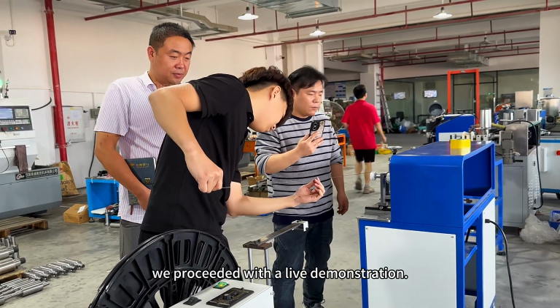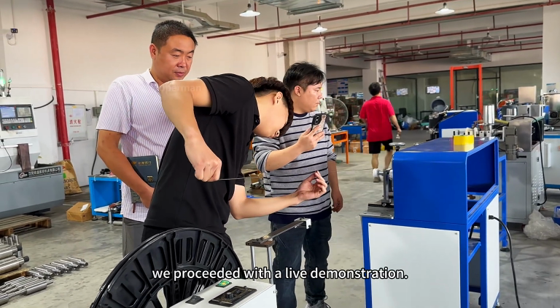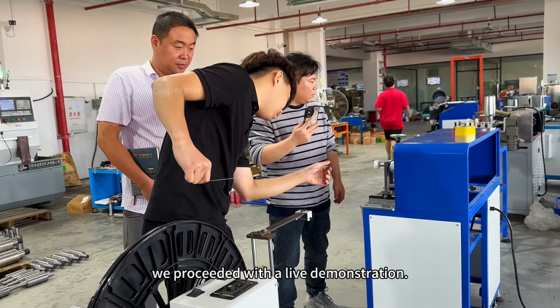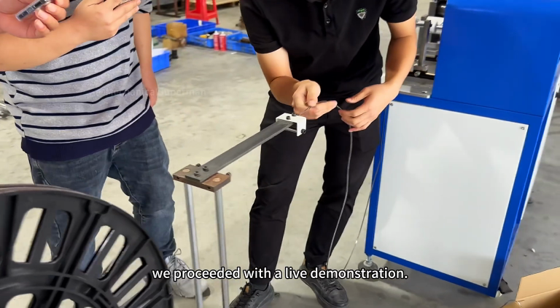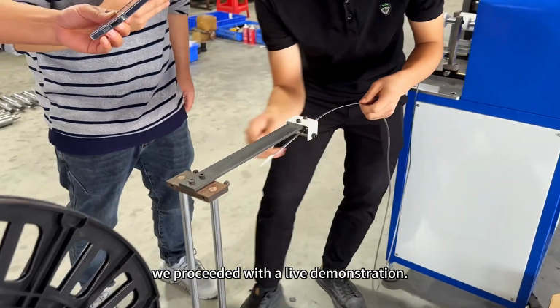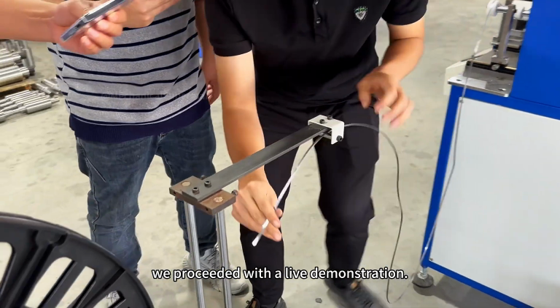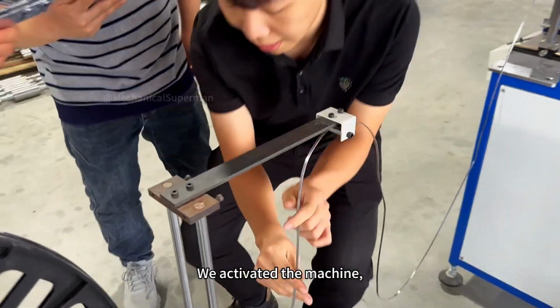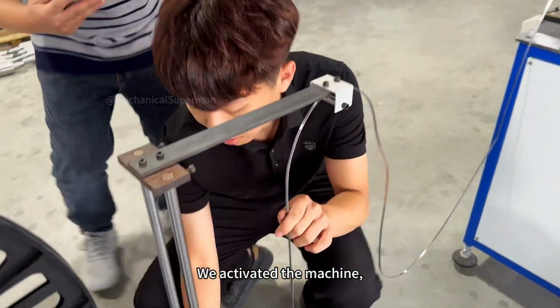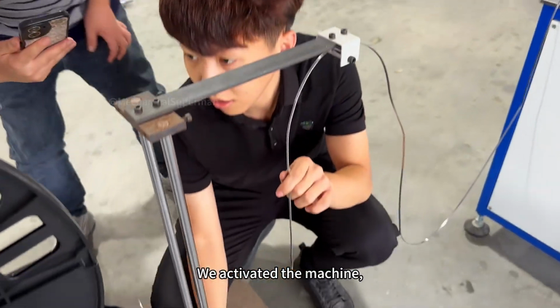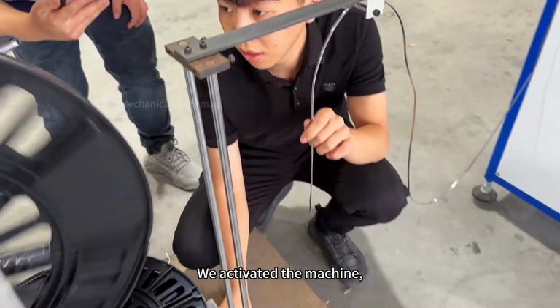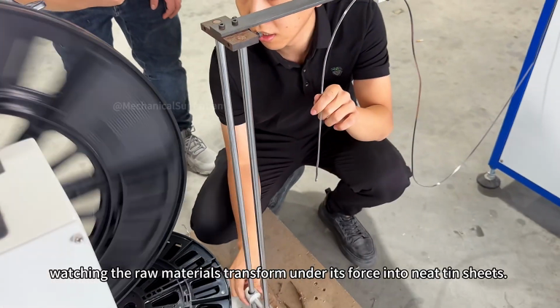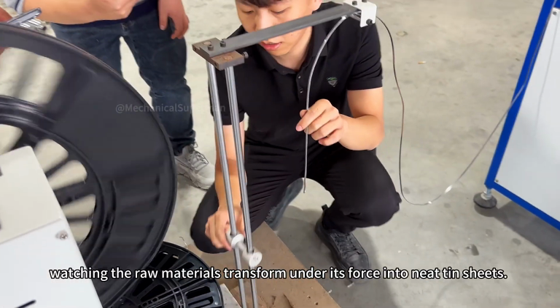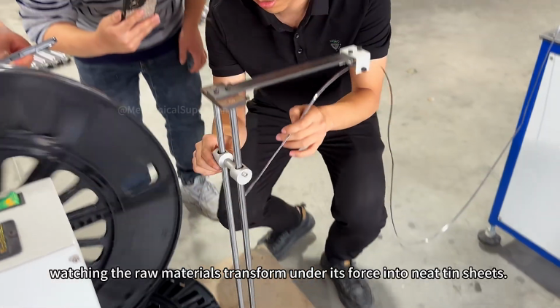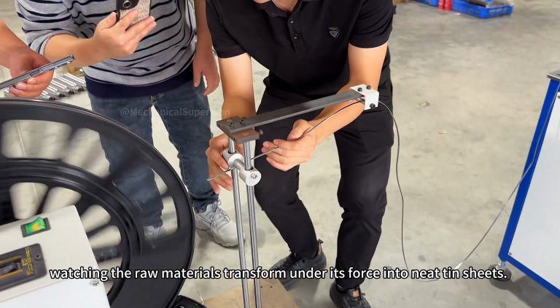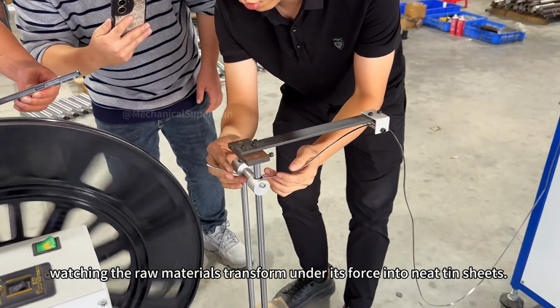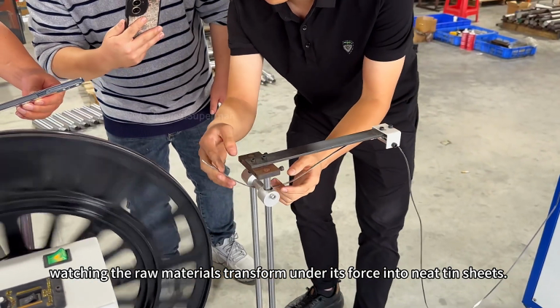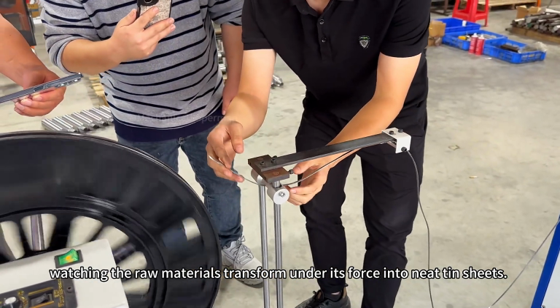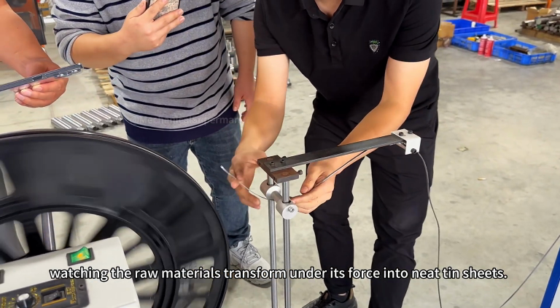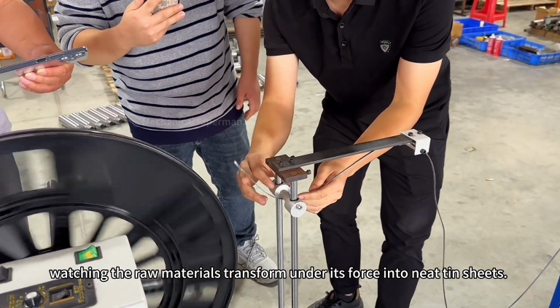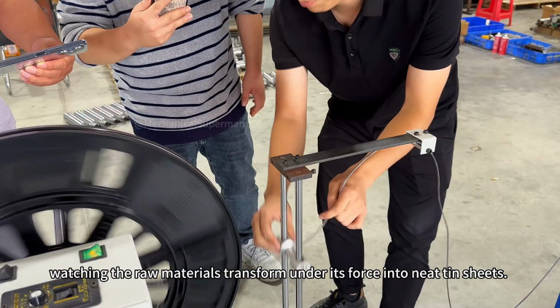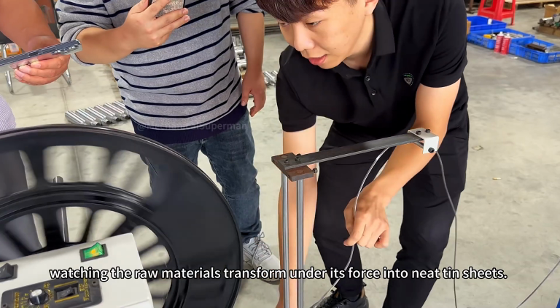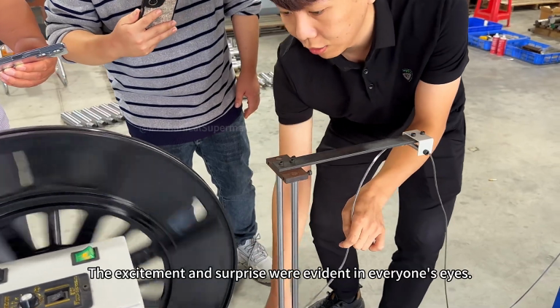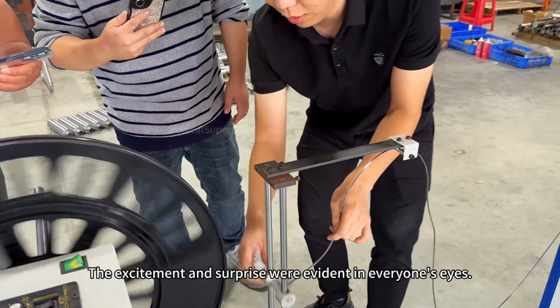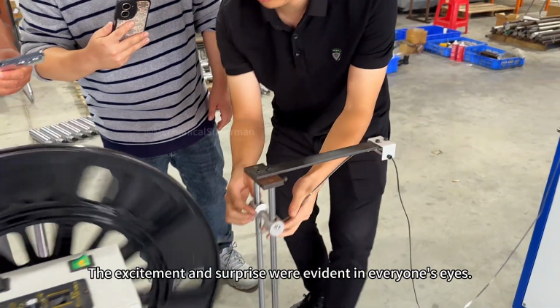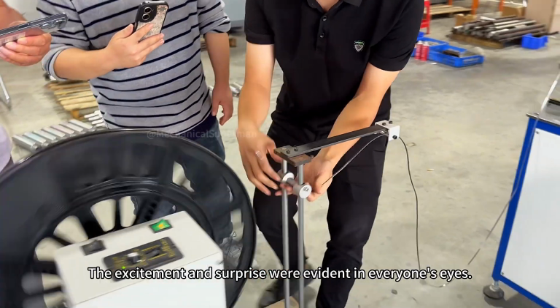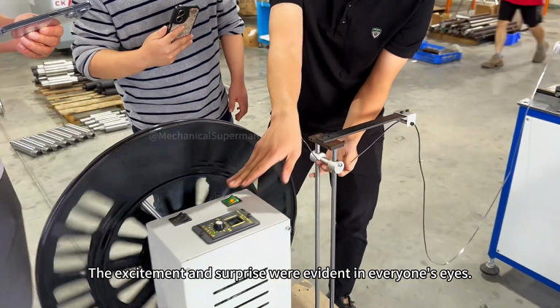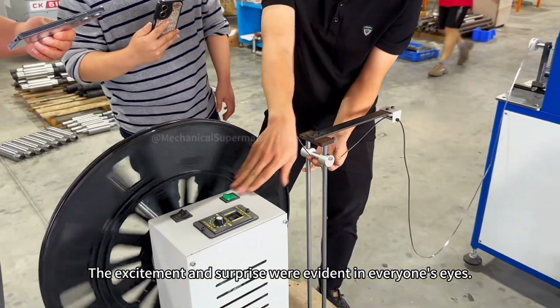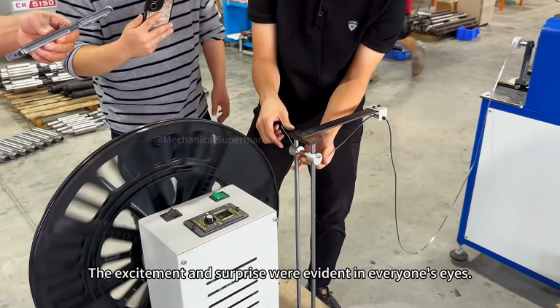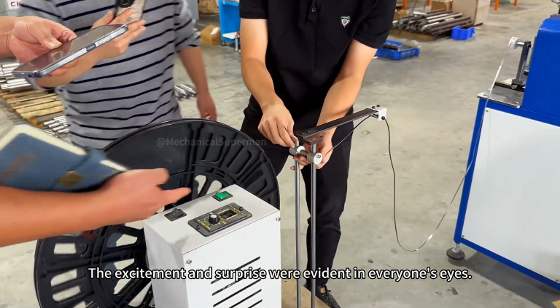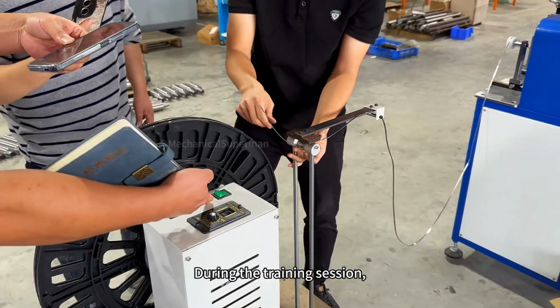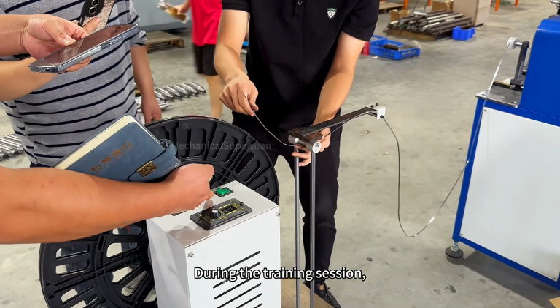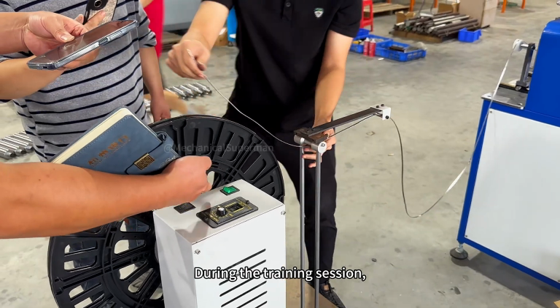Next, we proceeded with a live demonstration. We activated the machine, watching the raw materials transform under its force into neat tin sheets. The excitement and surprise were evident in everyone's eyes.